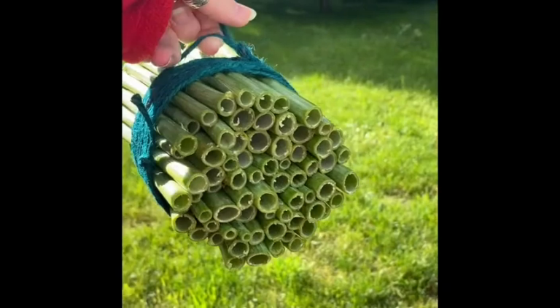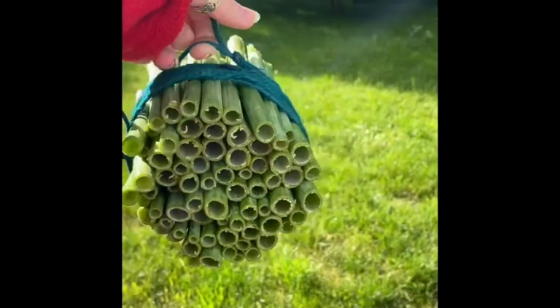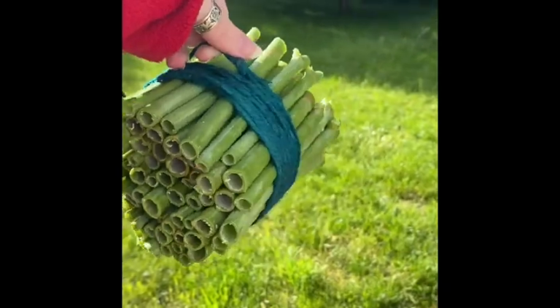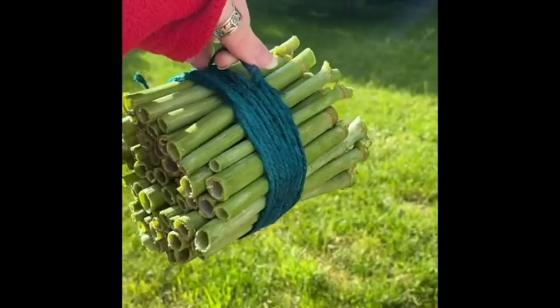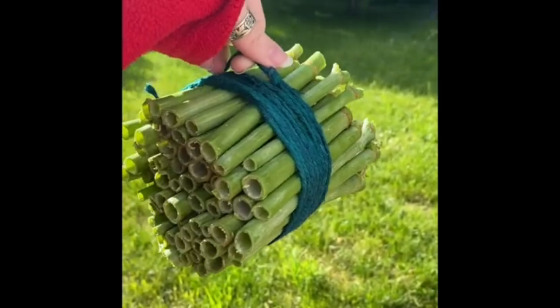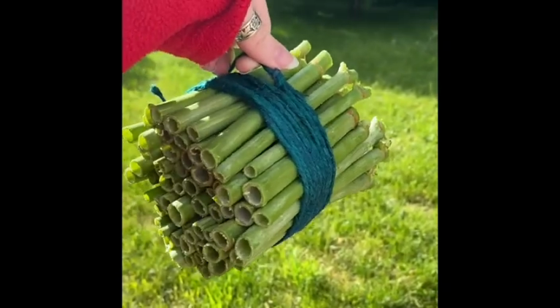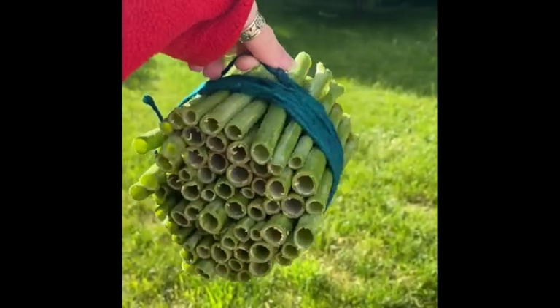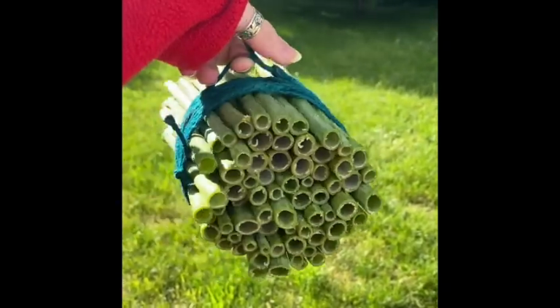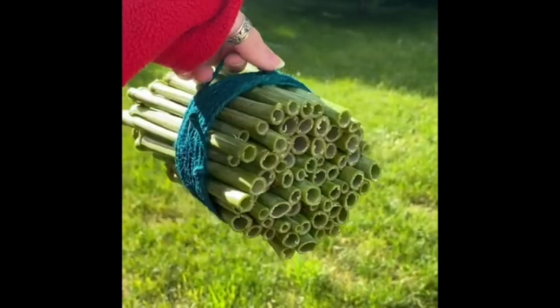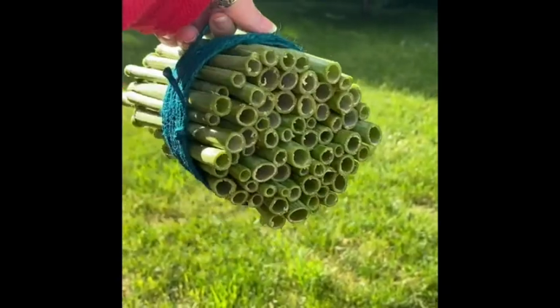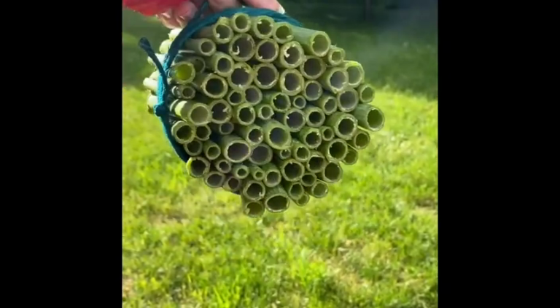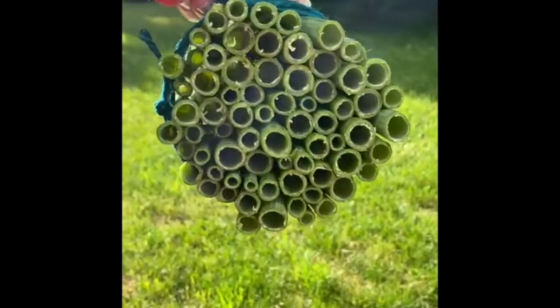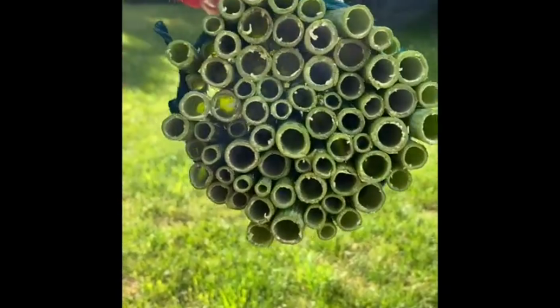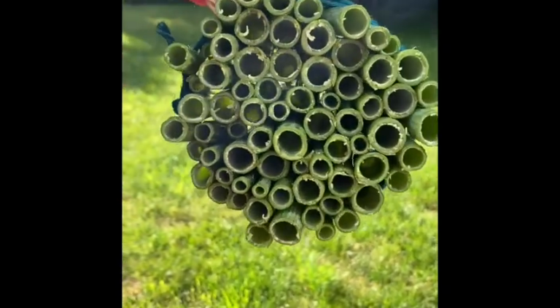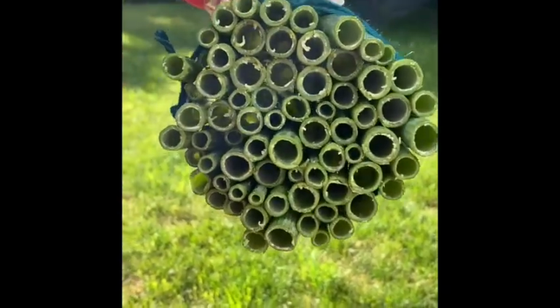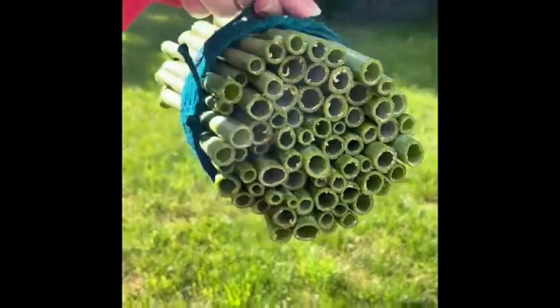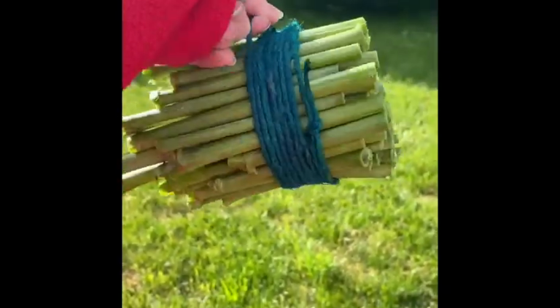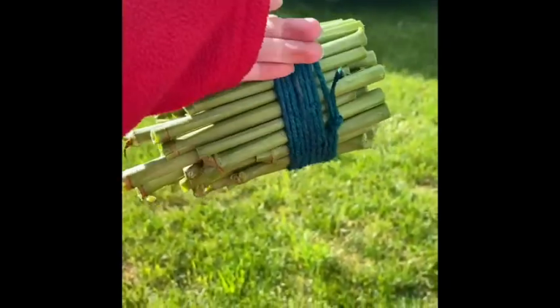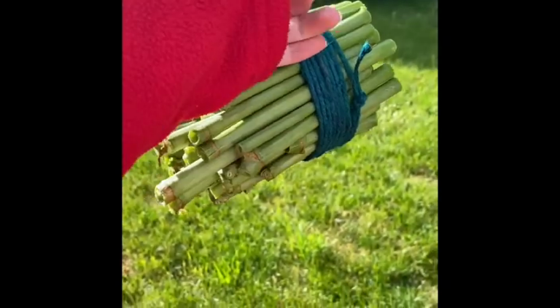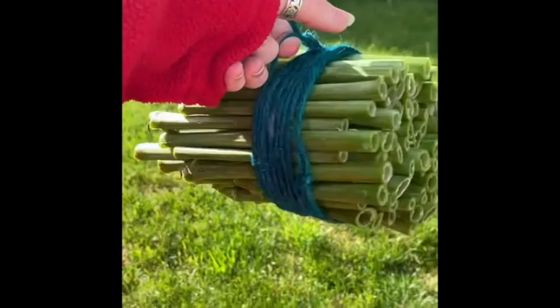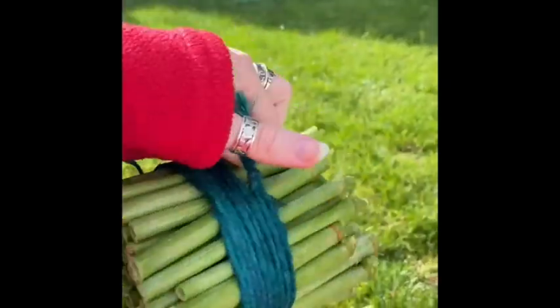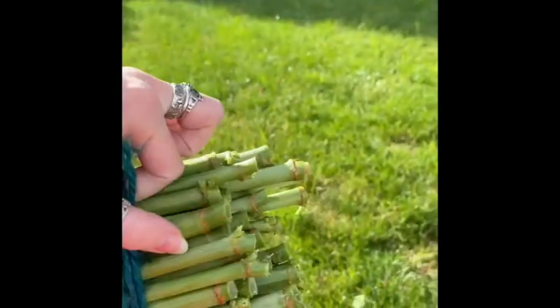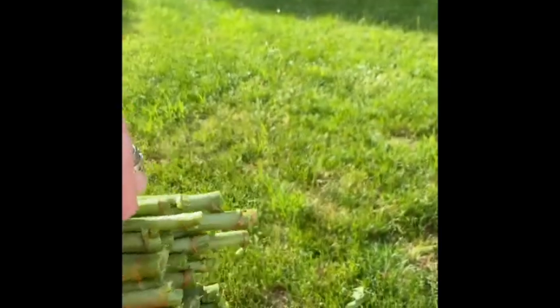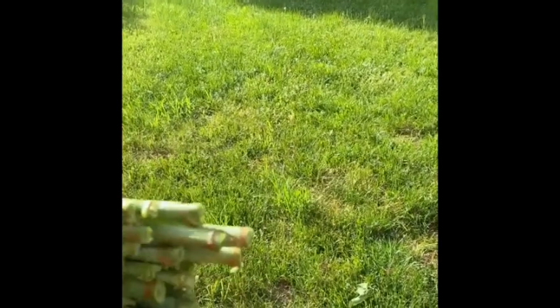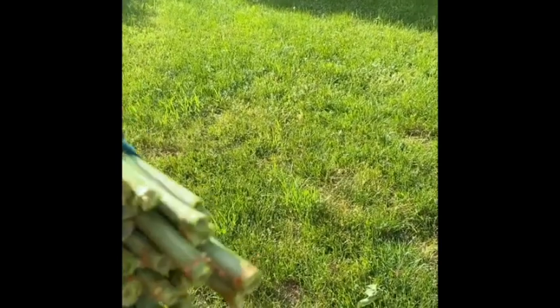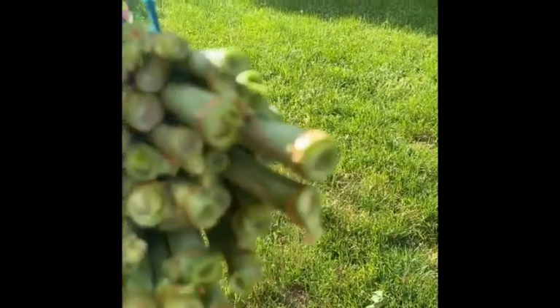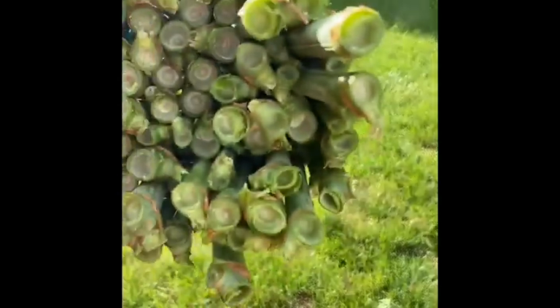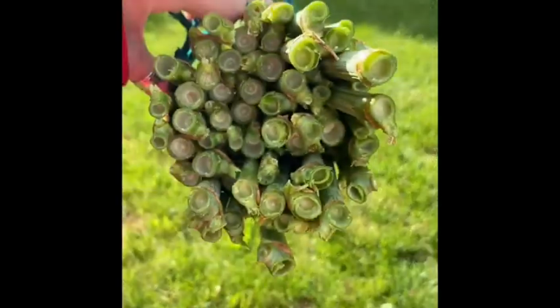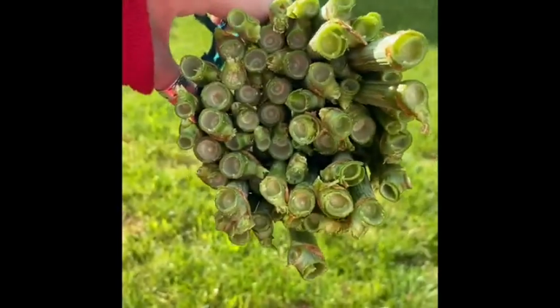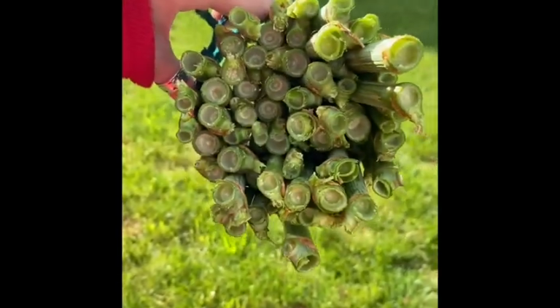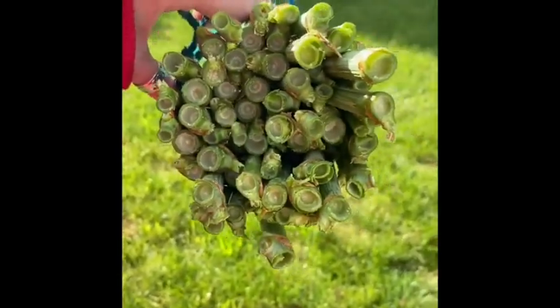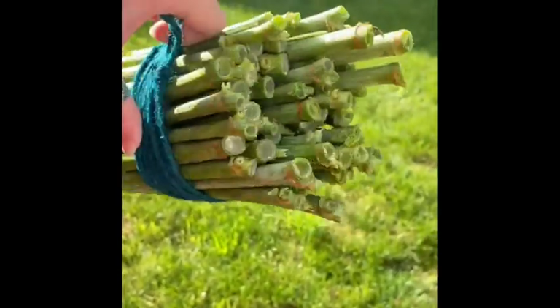As a bonus, here is a more simple bee hotel I made out of invasive Japanese knotweed stalks. Thanks for watching!